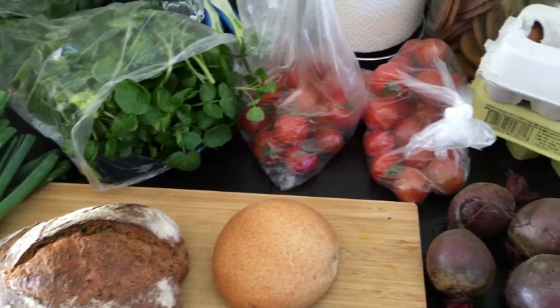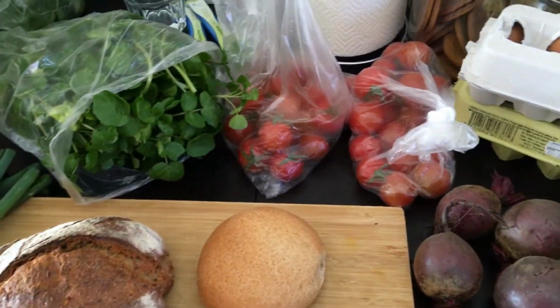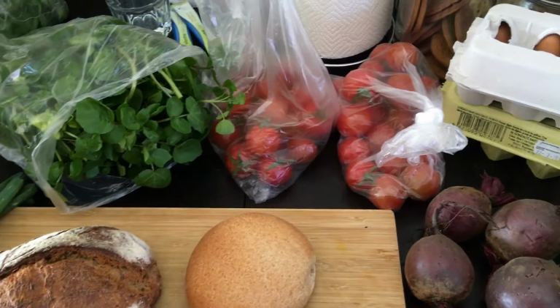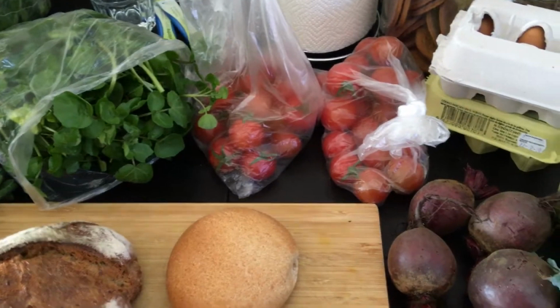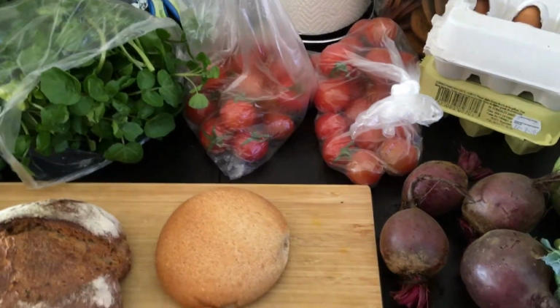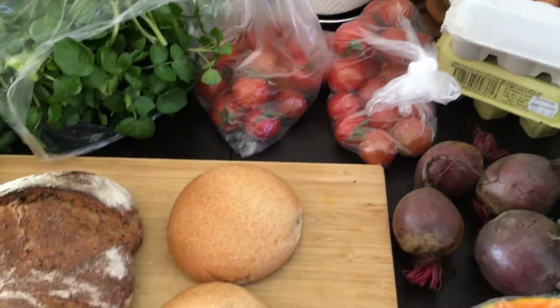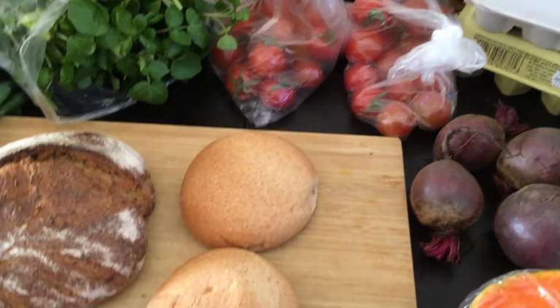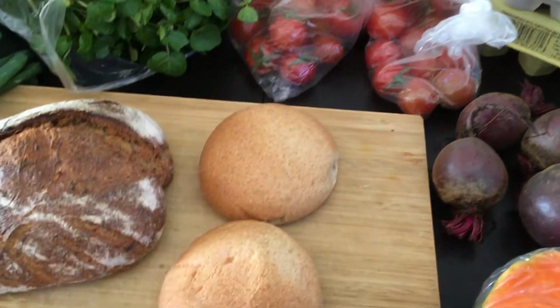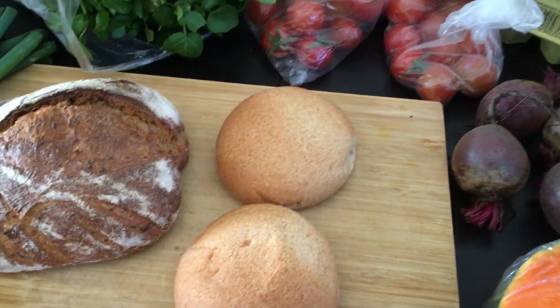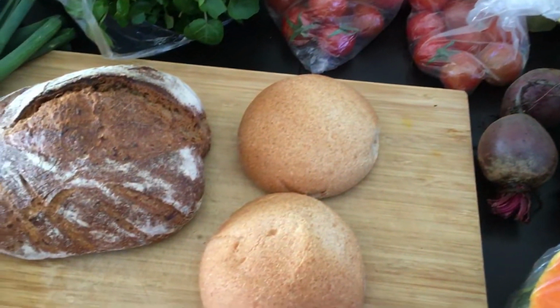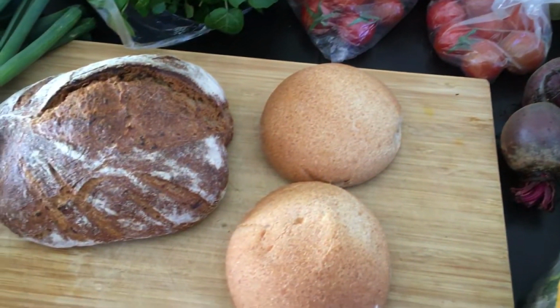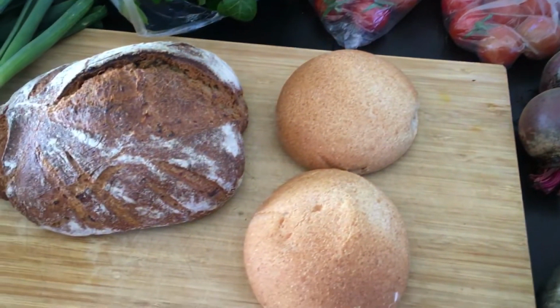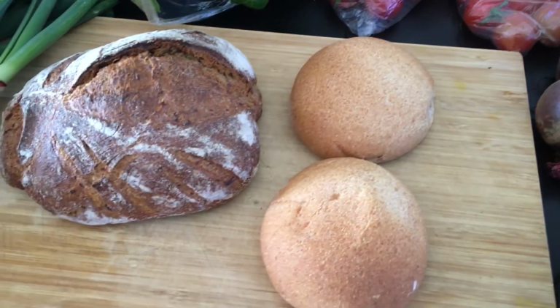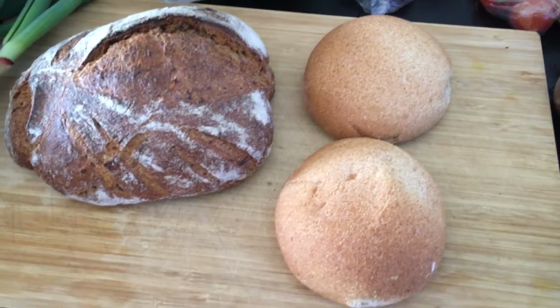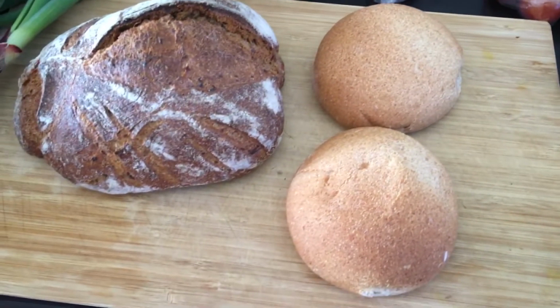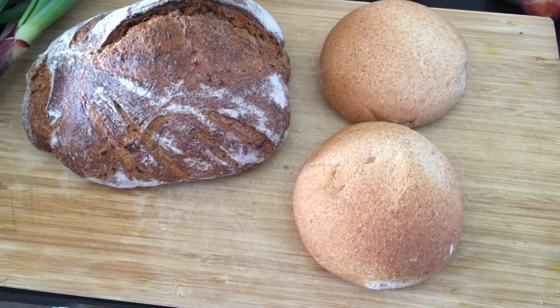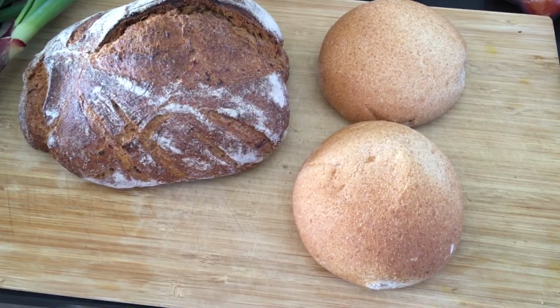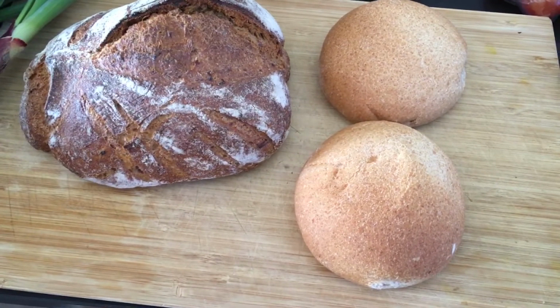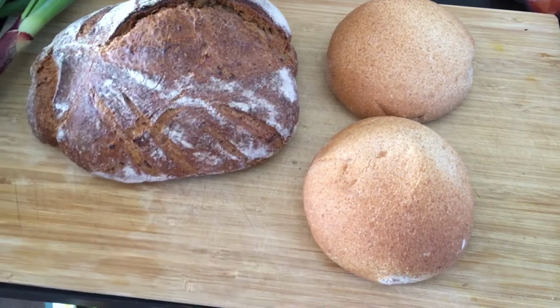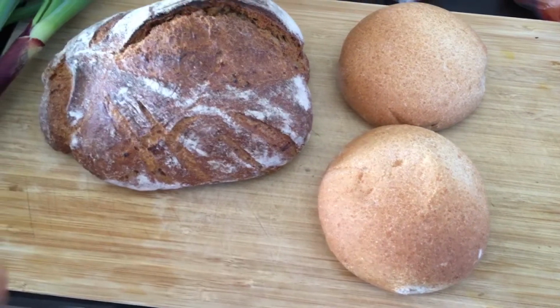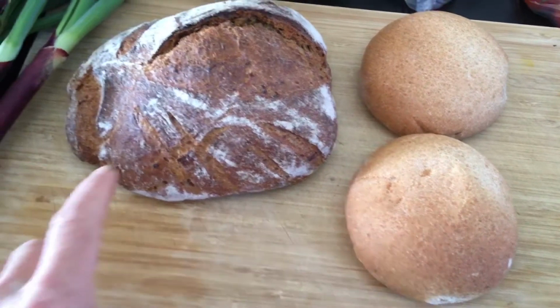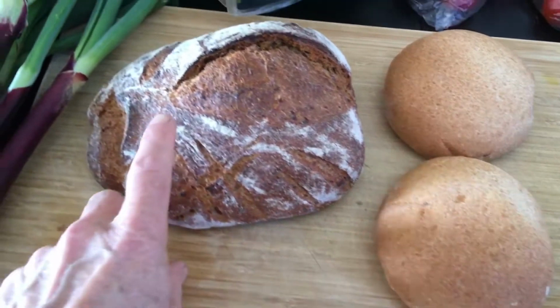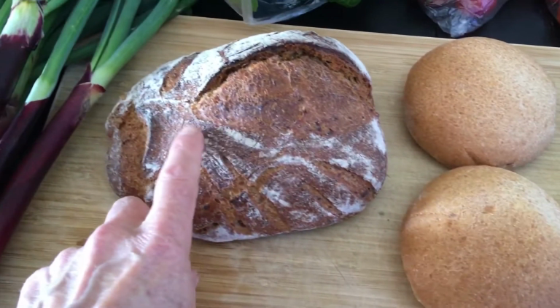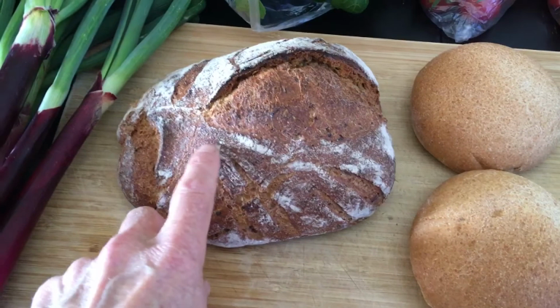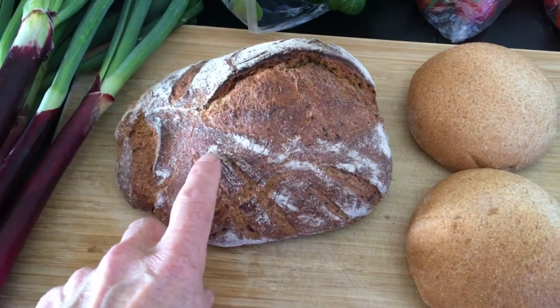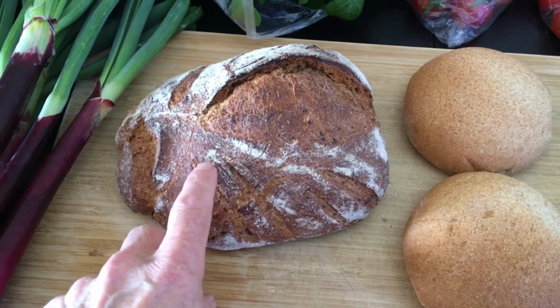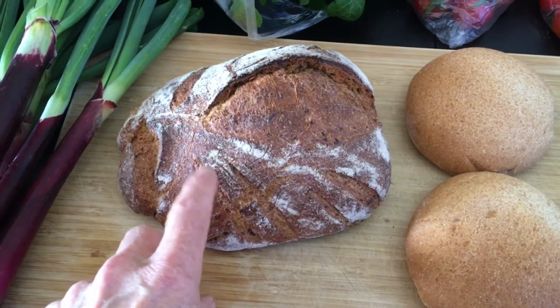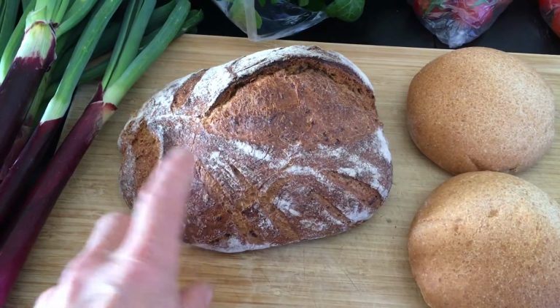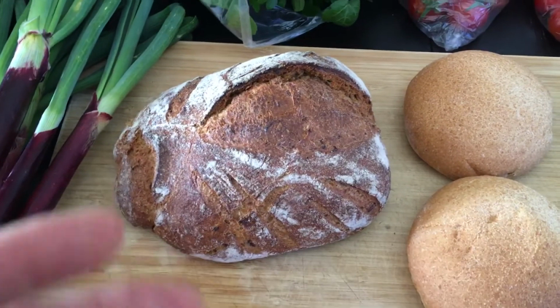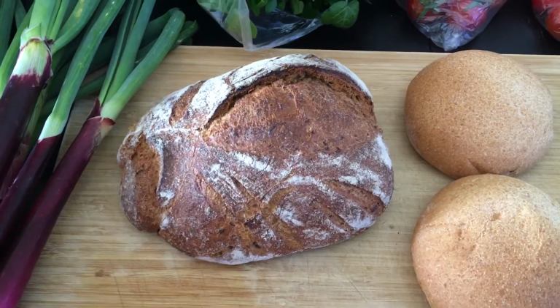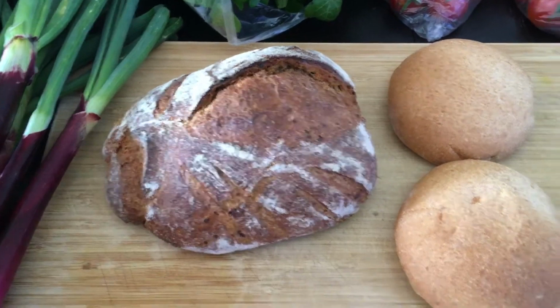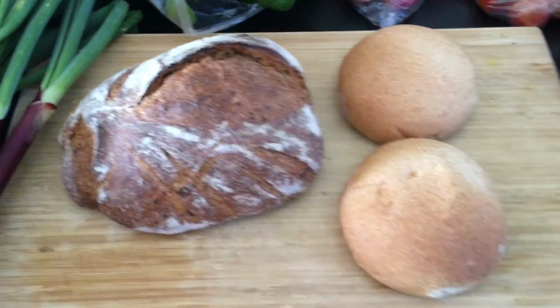Some lovely tomatoes, and all the bread is spelt. This one has got herbs and carrots and various things in it.